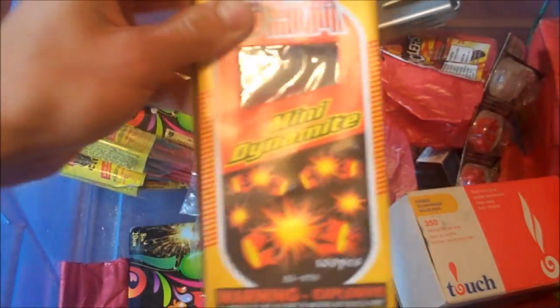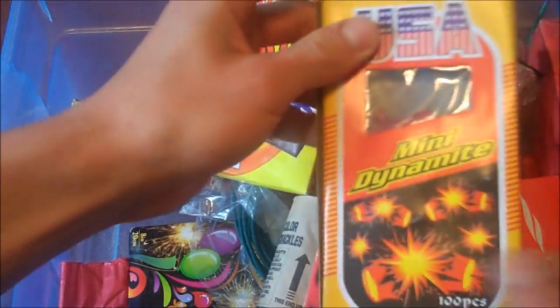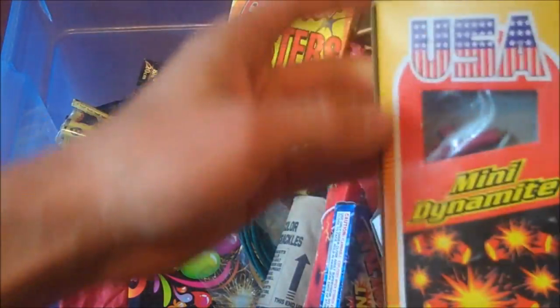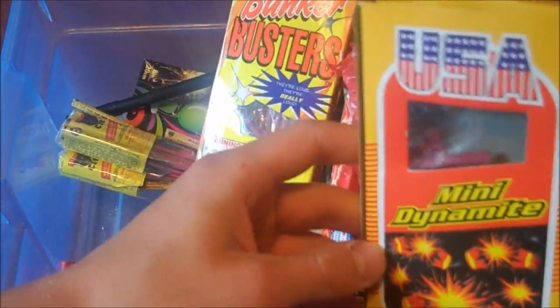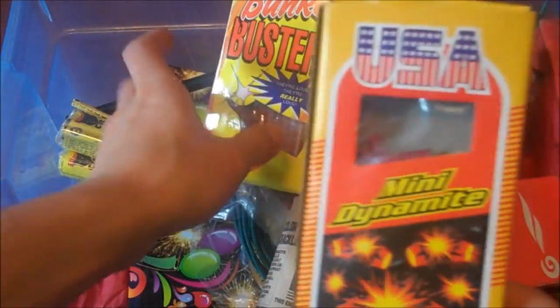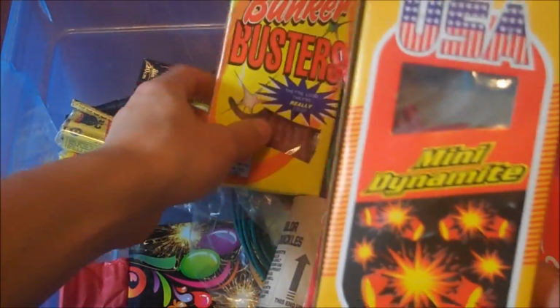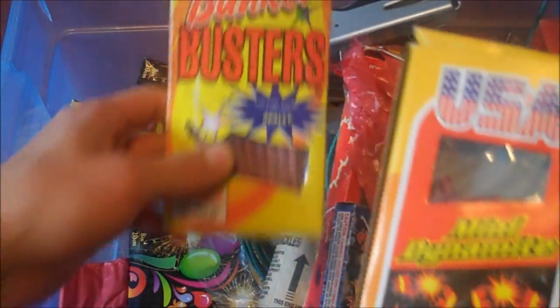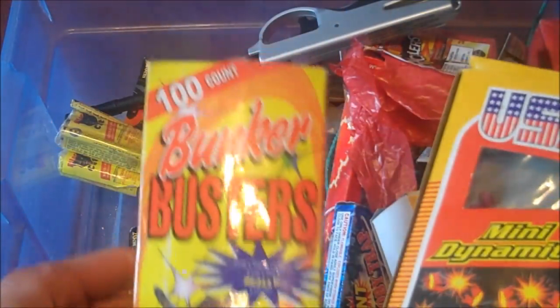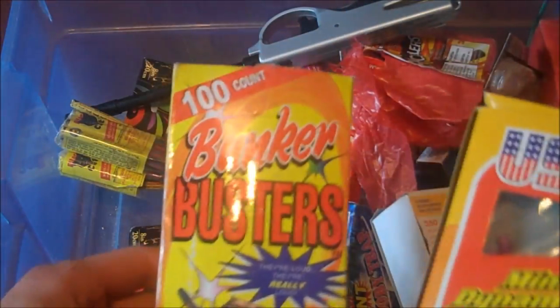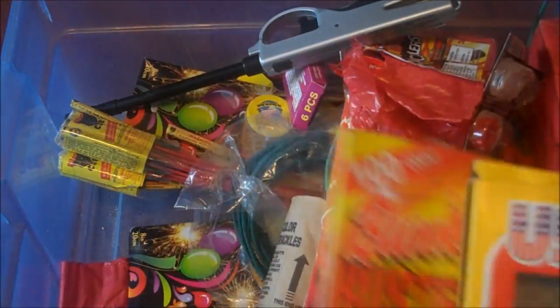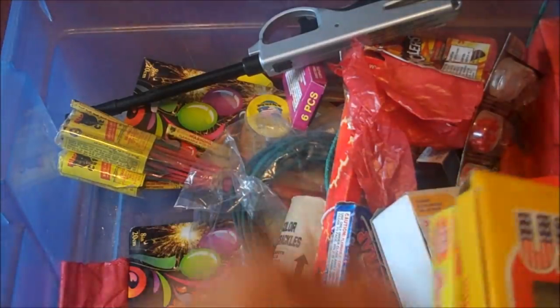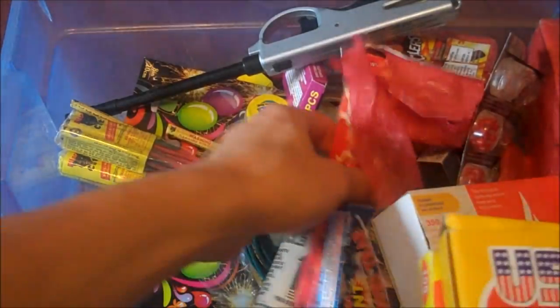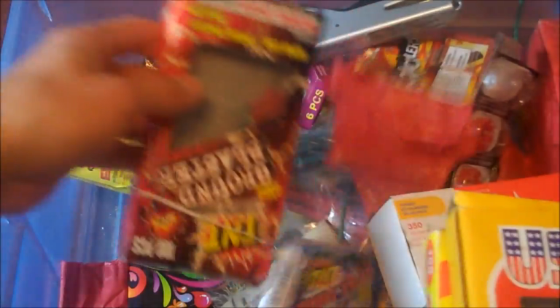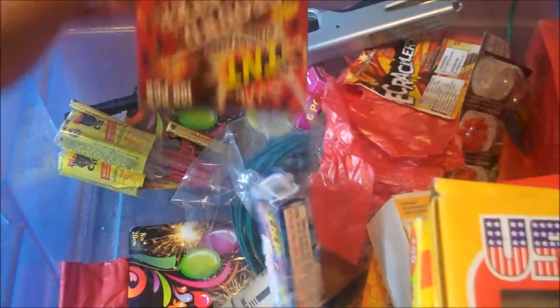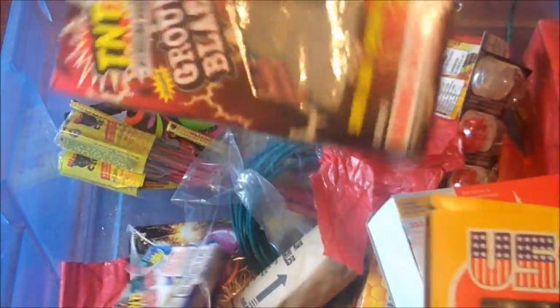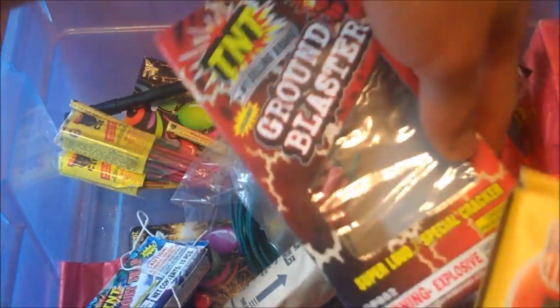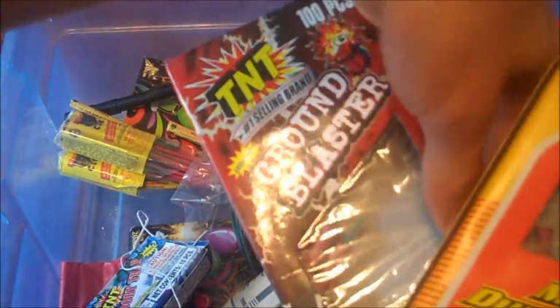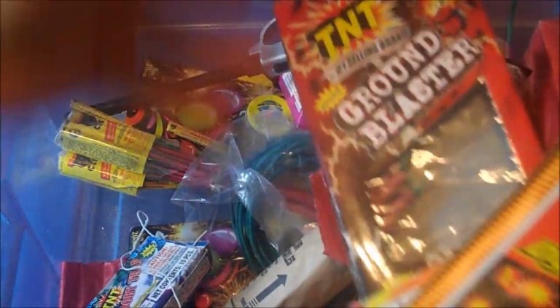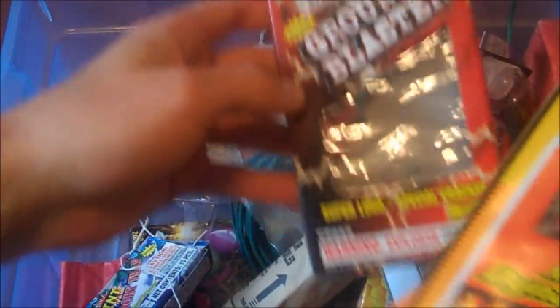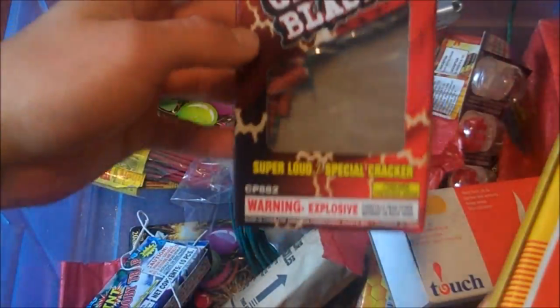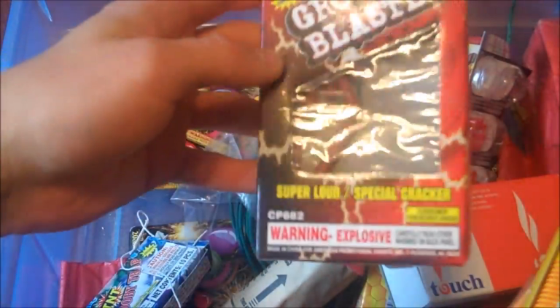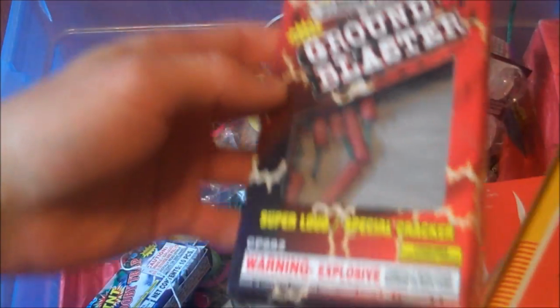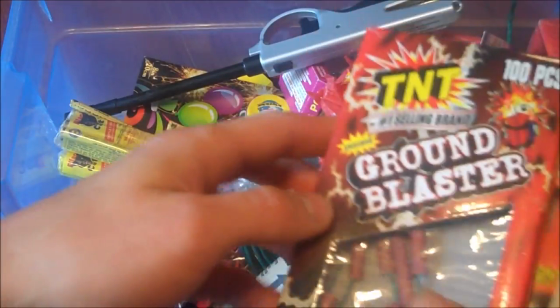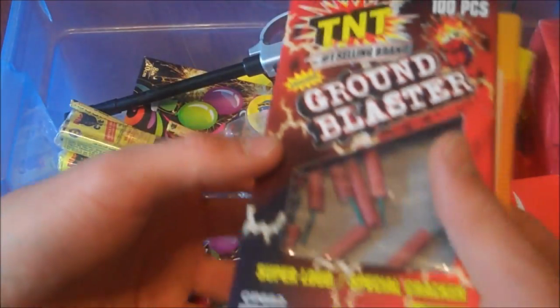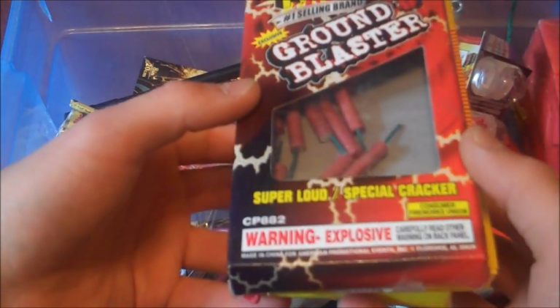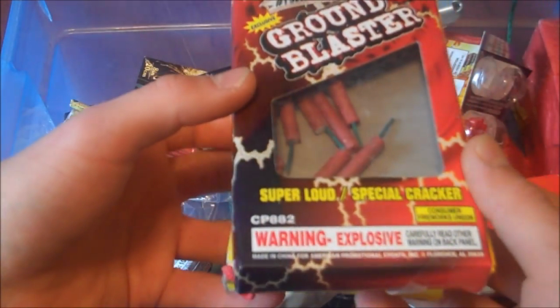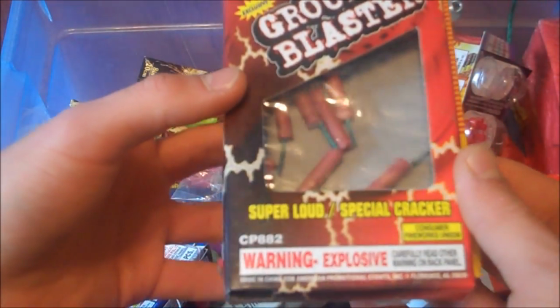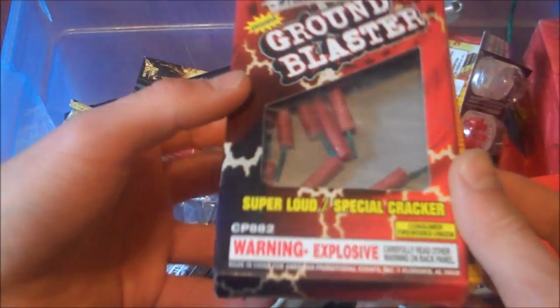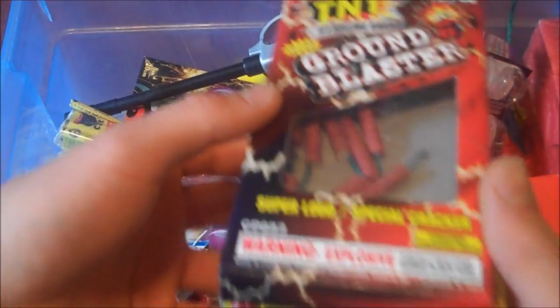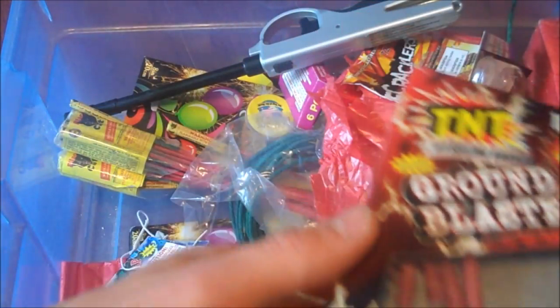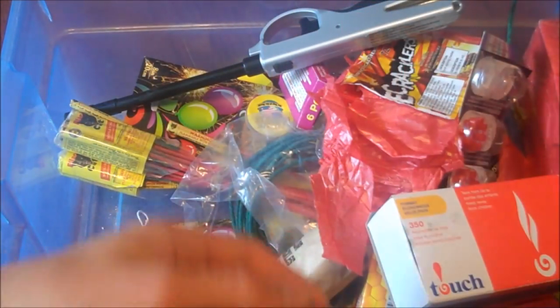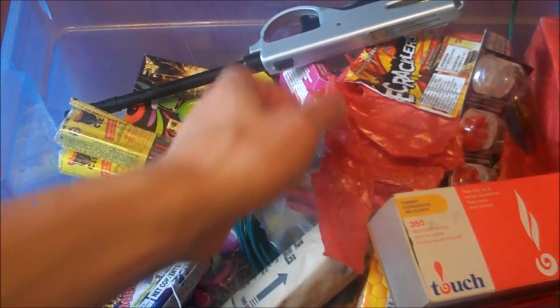Lots of individual firecrackers, like mini dynamite, bunker busters, ground blasters. These are the little ones you can just light and throw, and they're also waterproof — all of these.